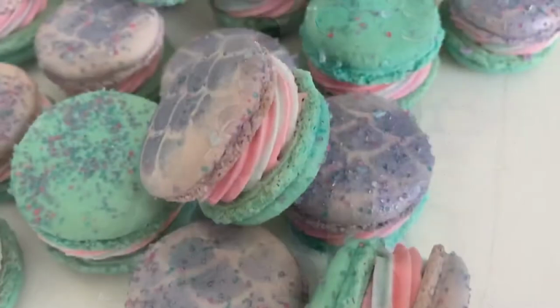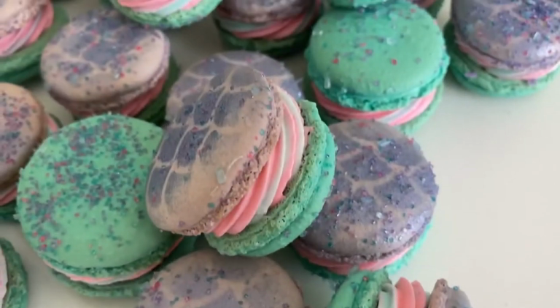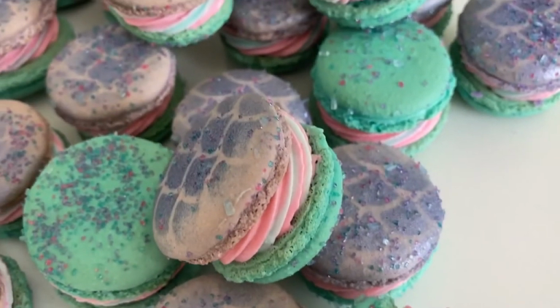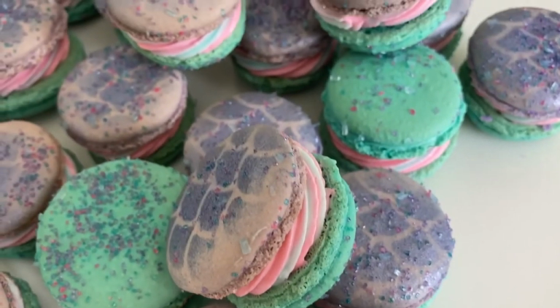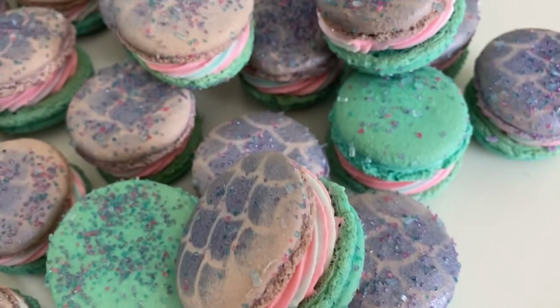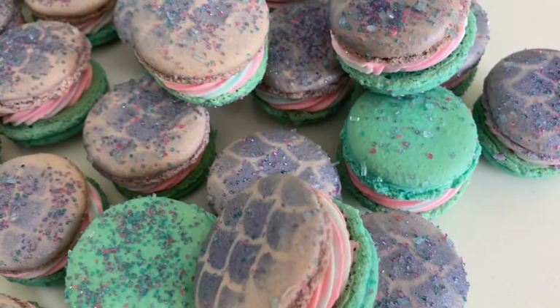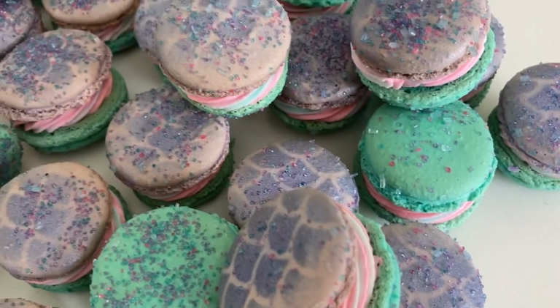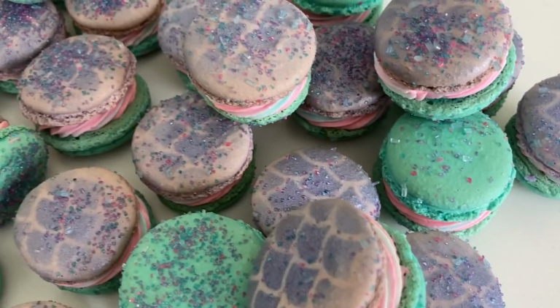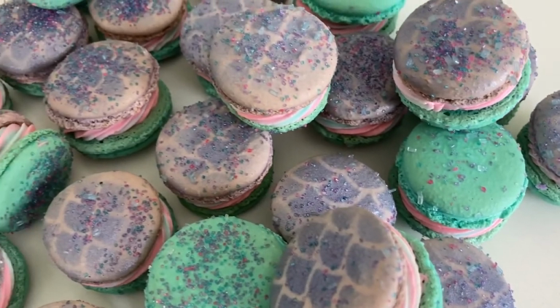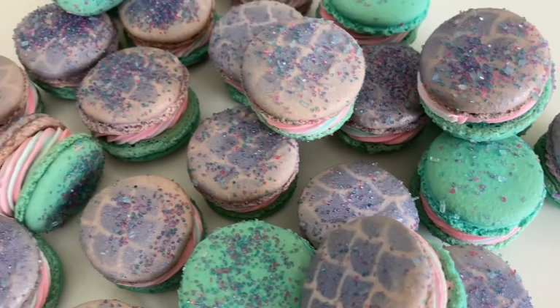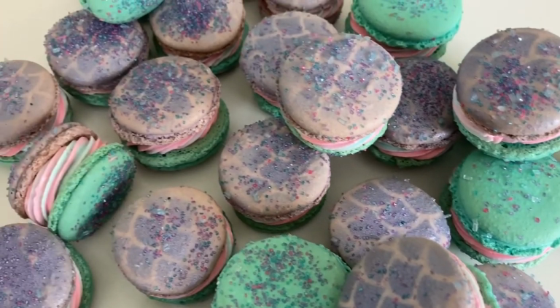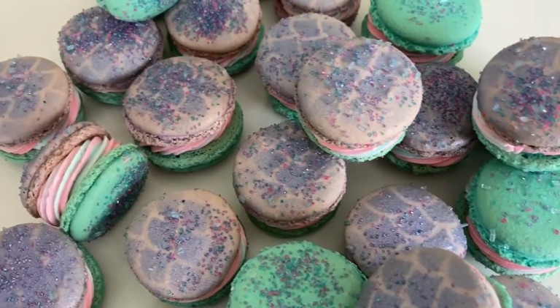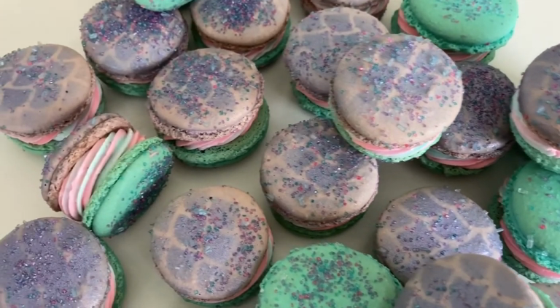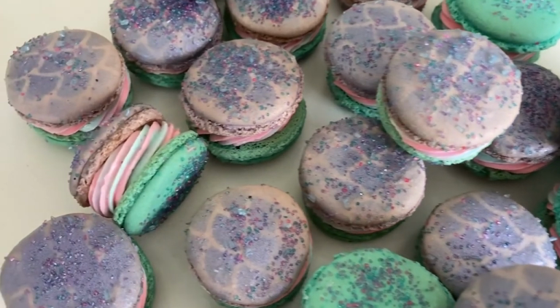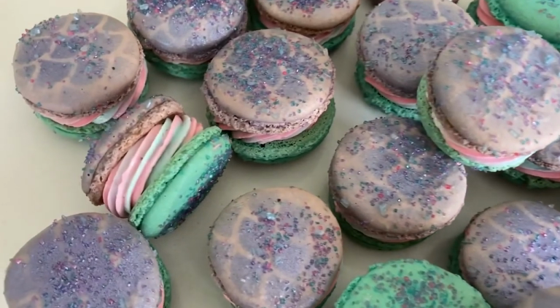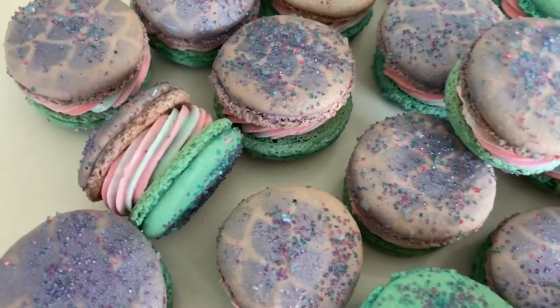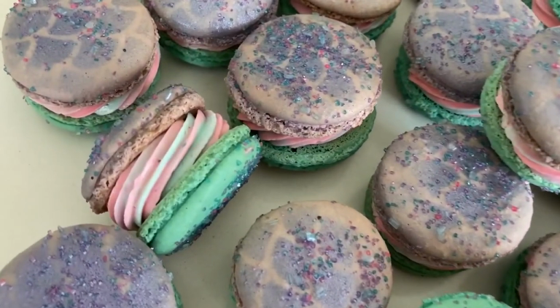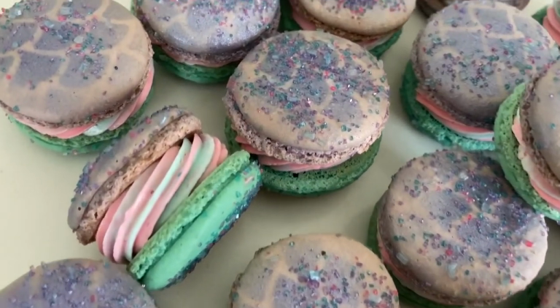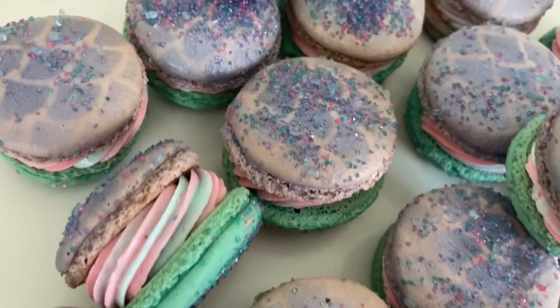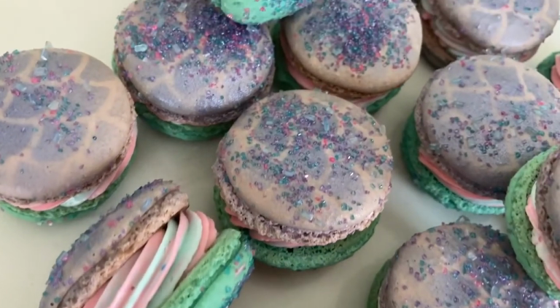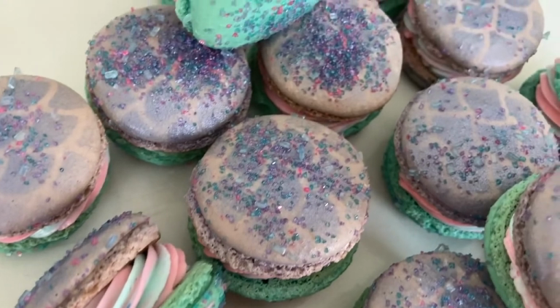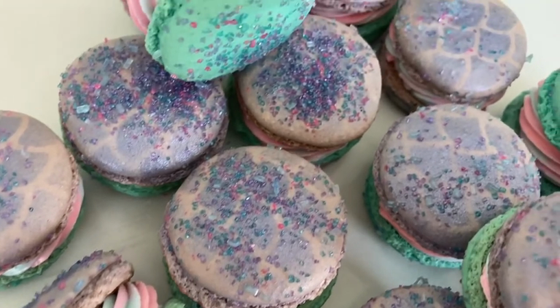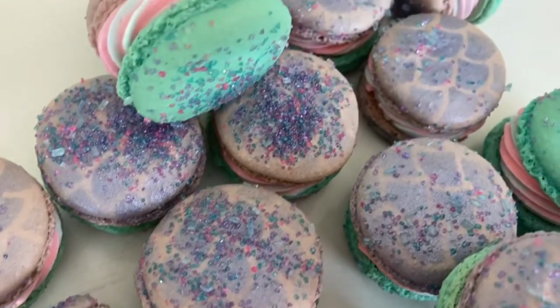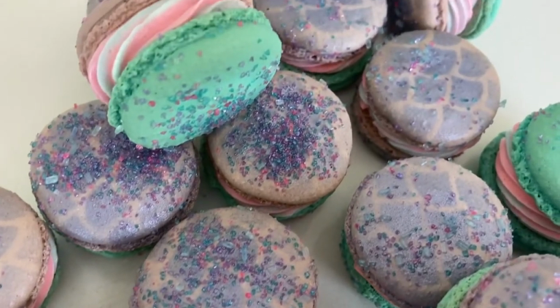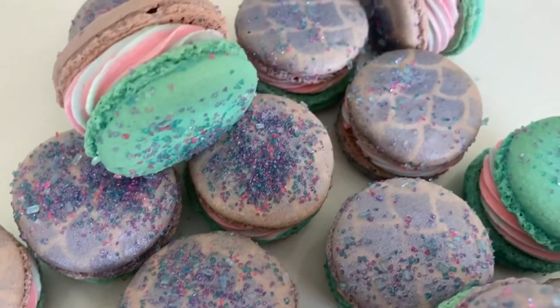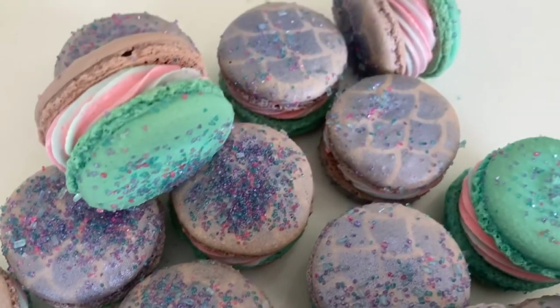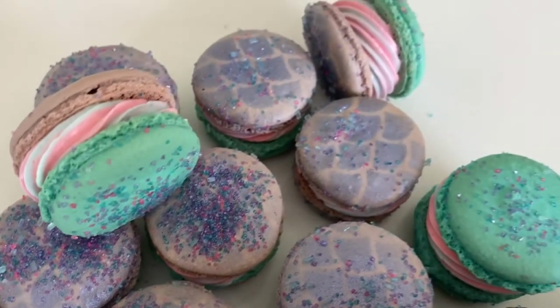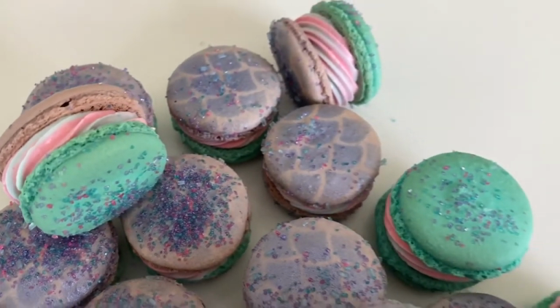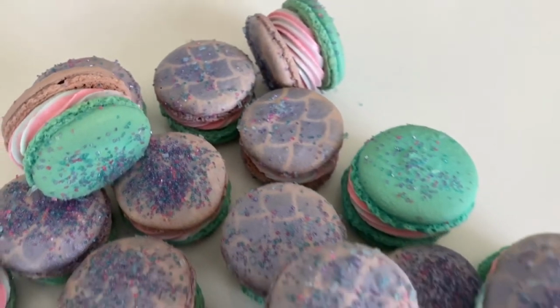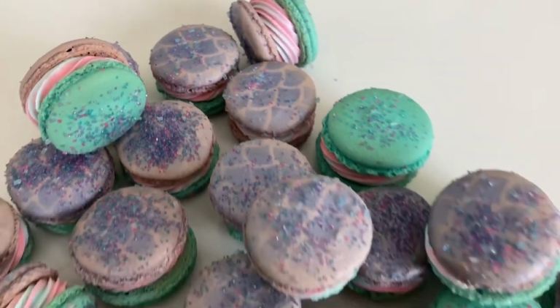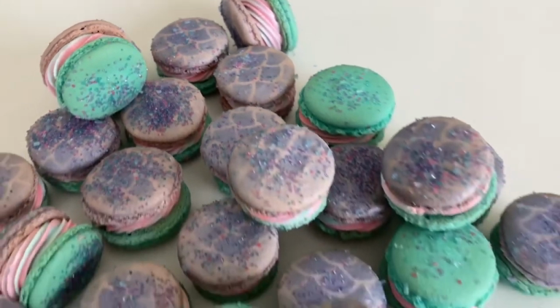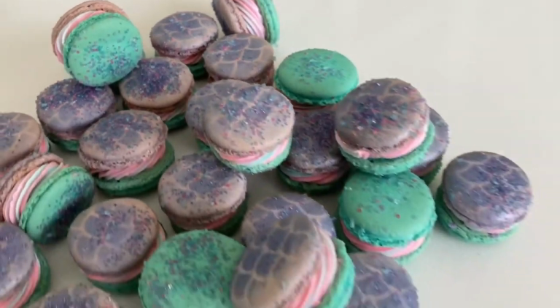I did this with macarons, but honestly if you take the same techniques you could do this with store-bought cookies — maybe you dip them into icing and then you airbrush them with that scale pattern and fill them up just as I did.